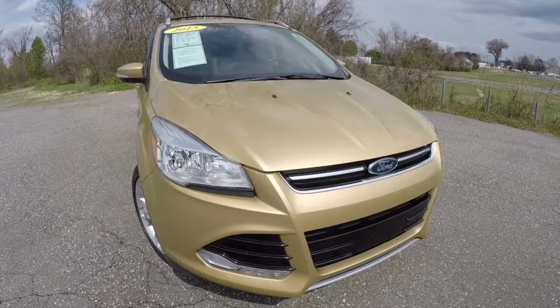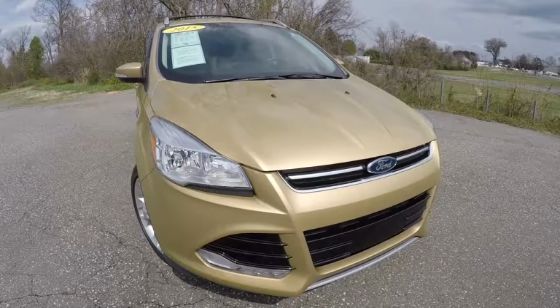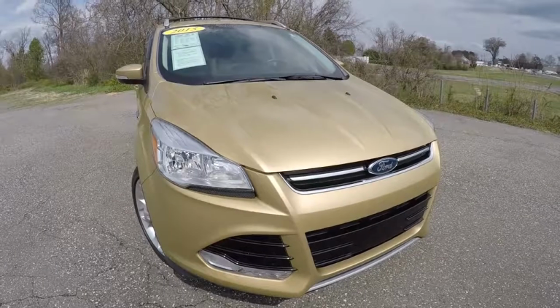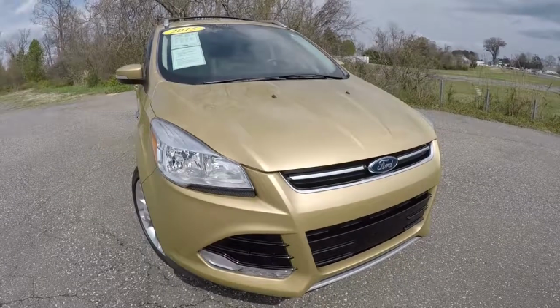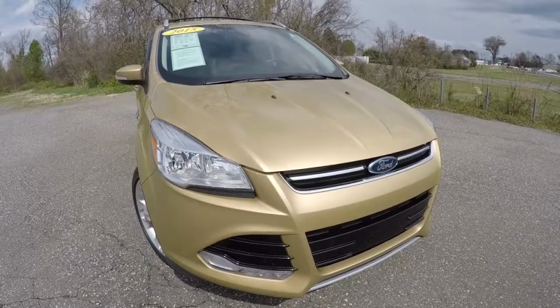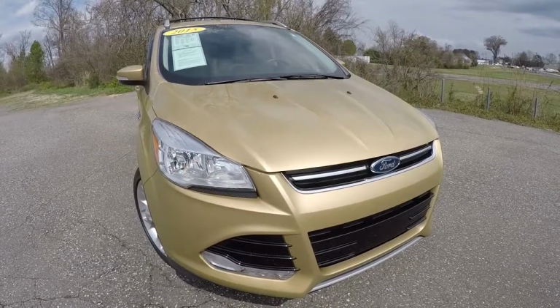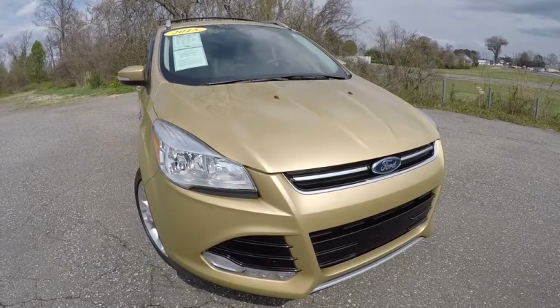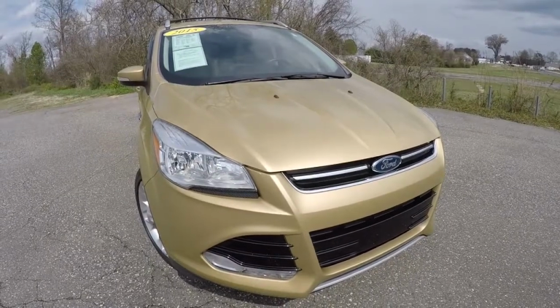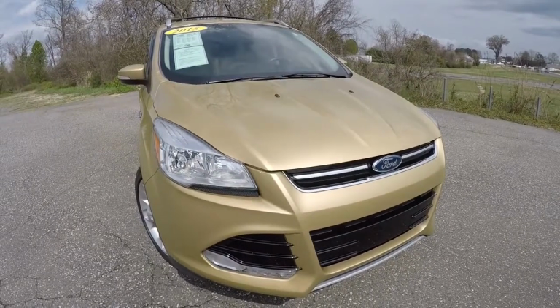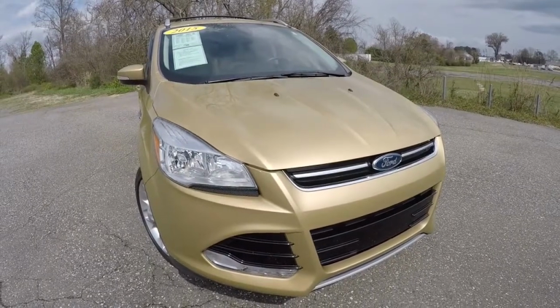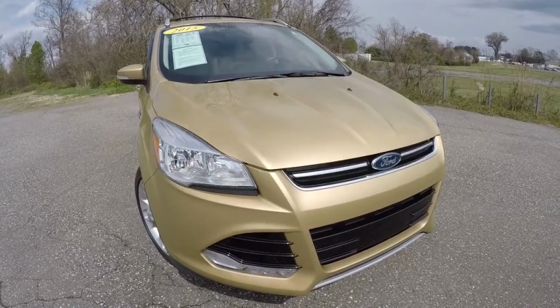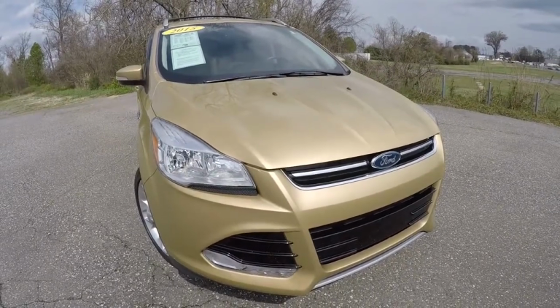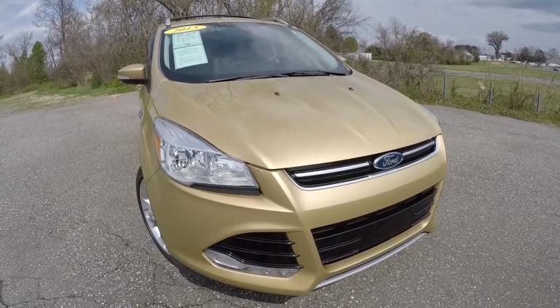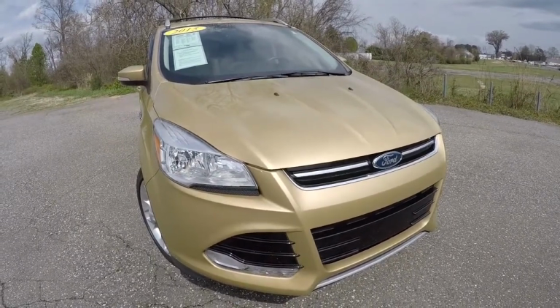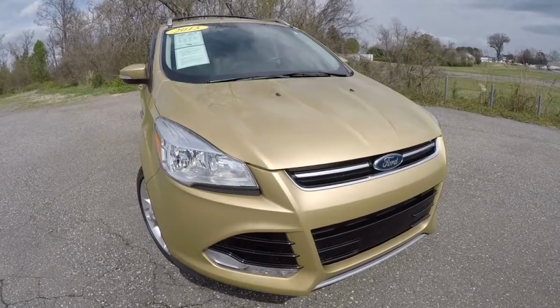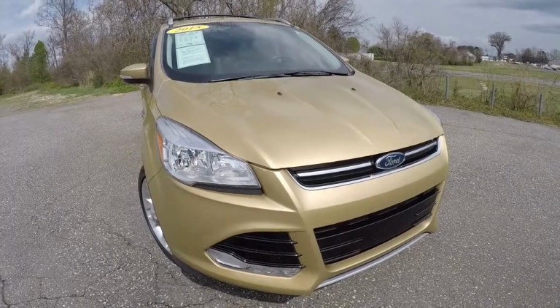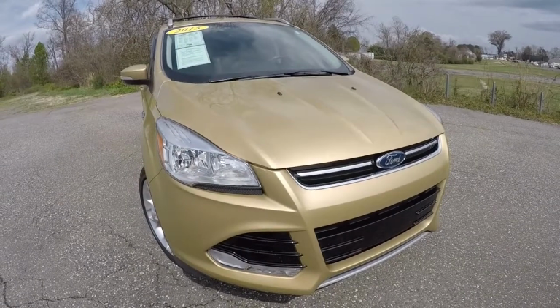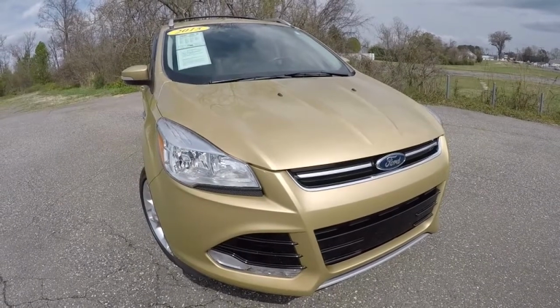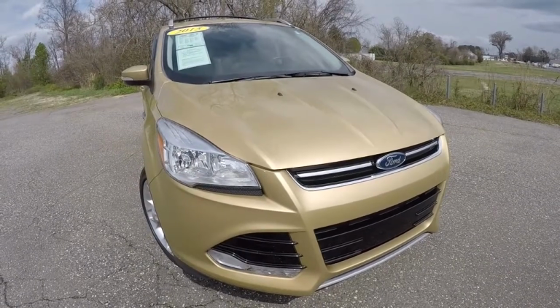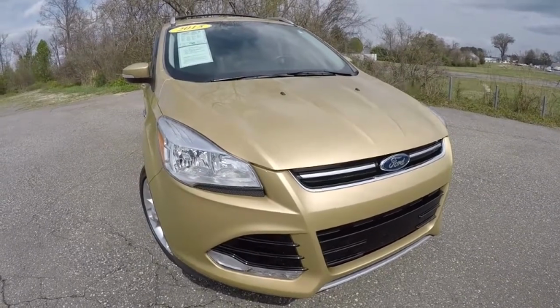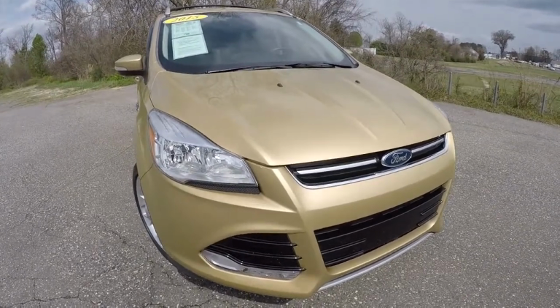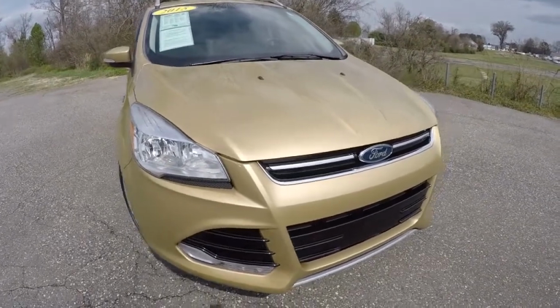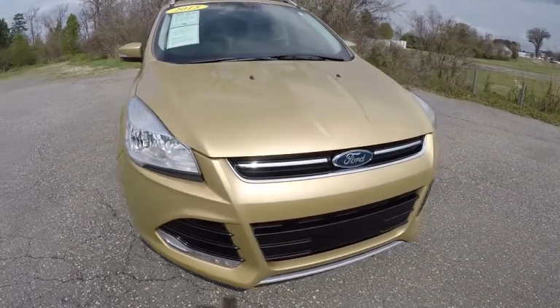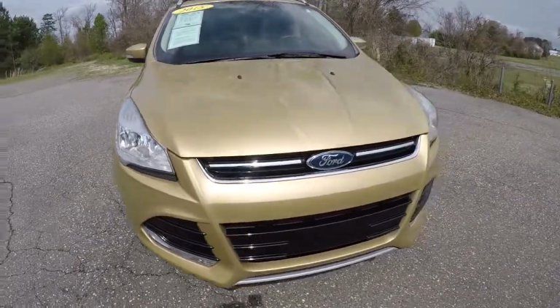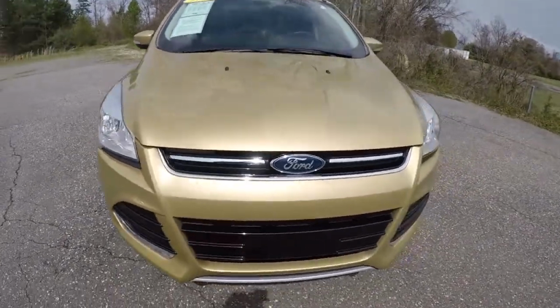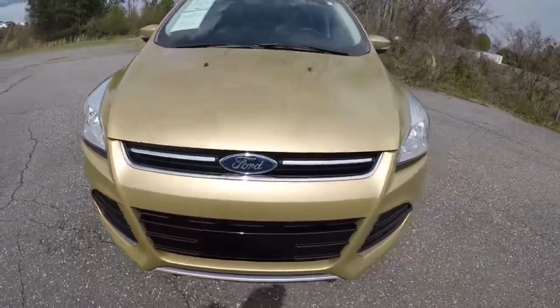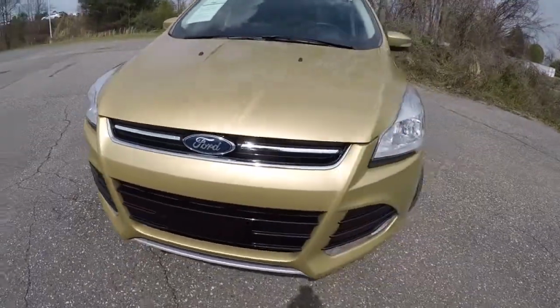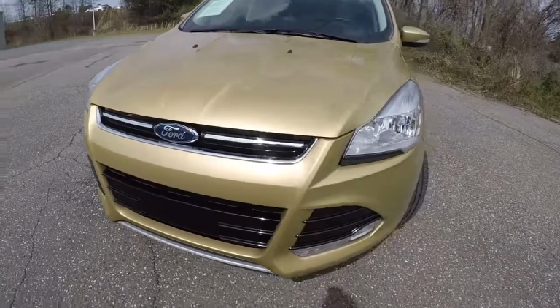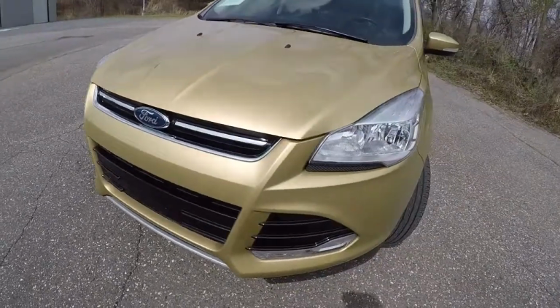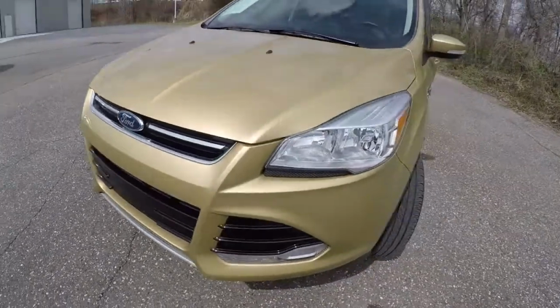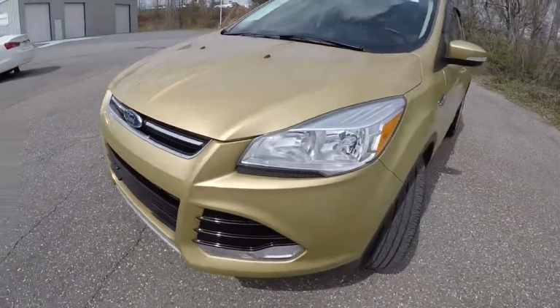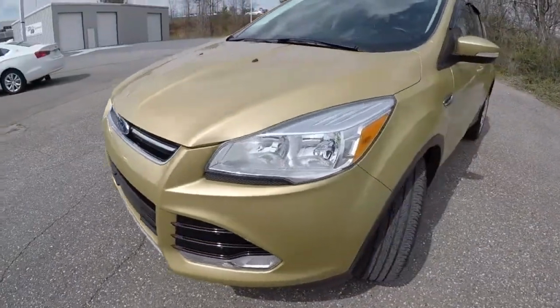Today we're featuring a 2015 Ford Escape Titanium. It's got 21,000 miles on it. It's a carat gold metallic in color — a really cool gold color.